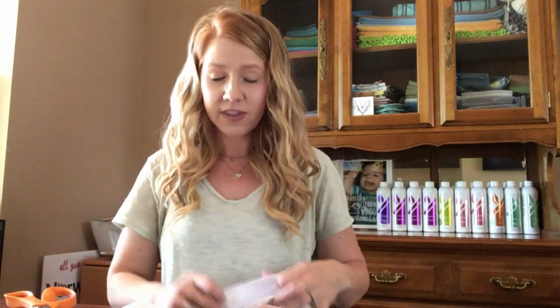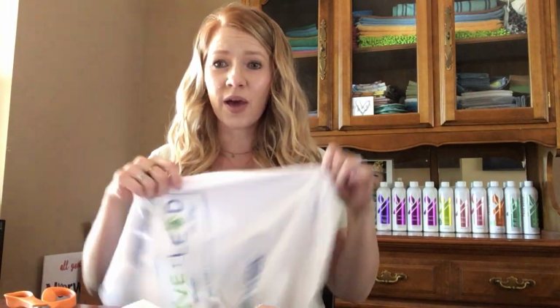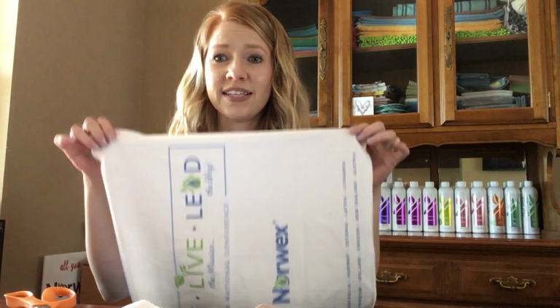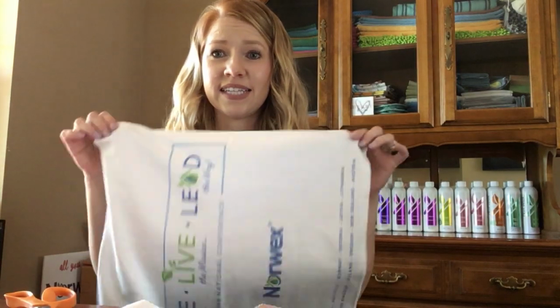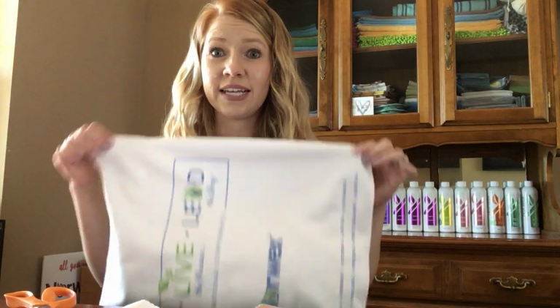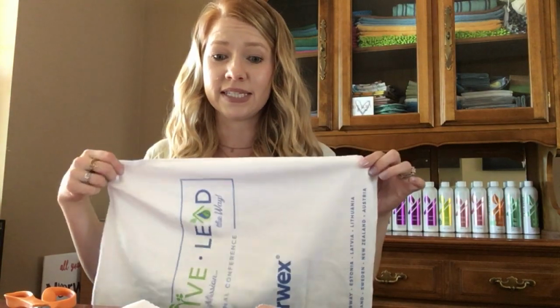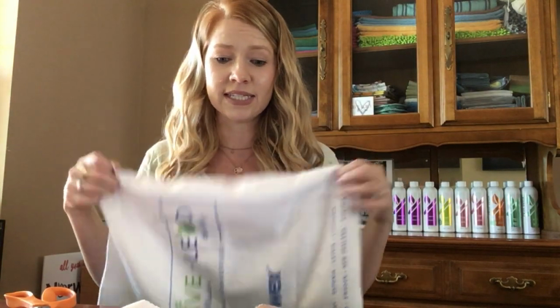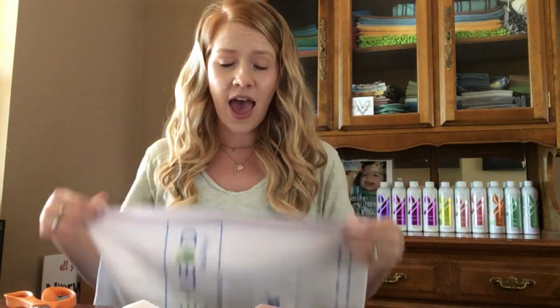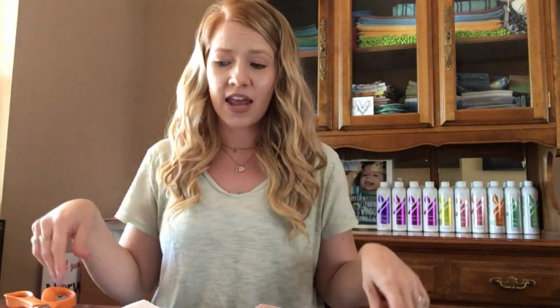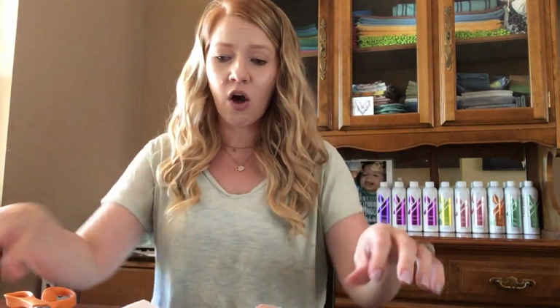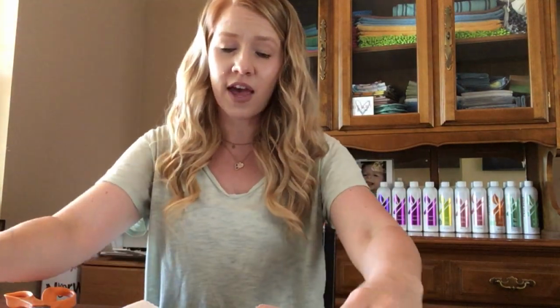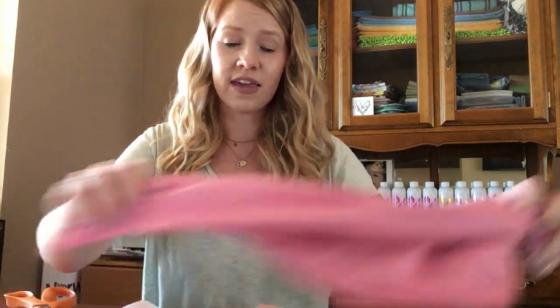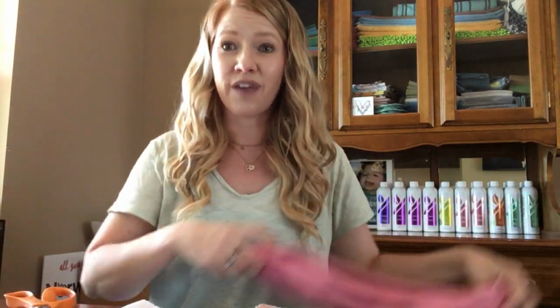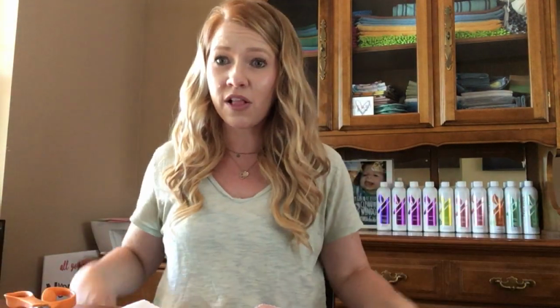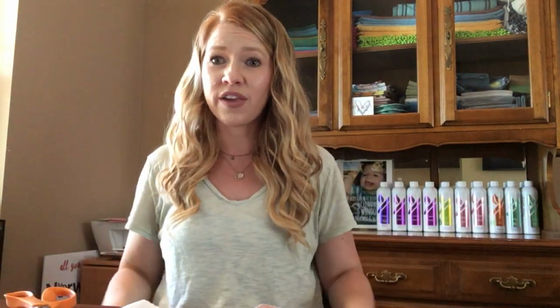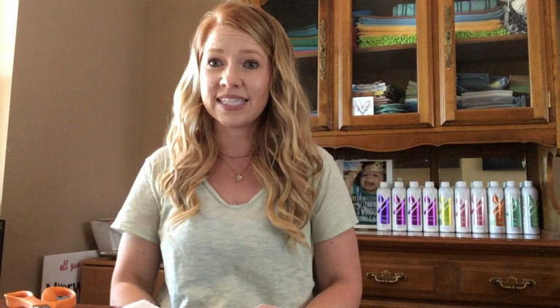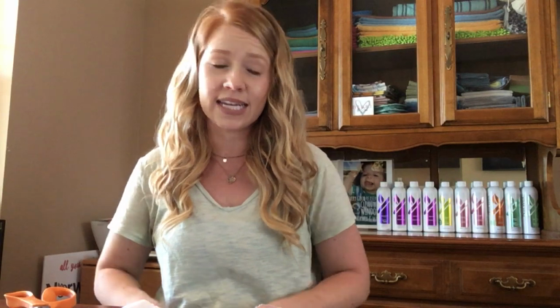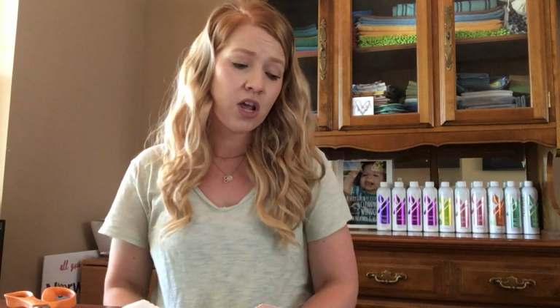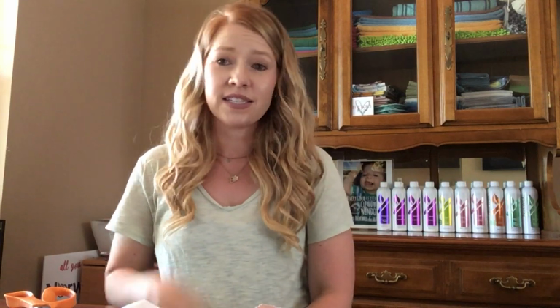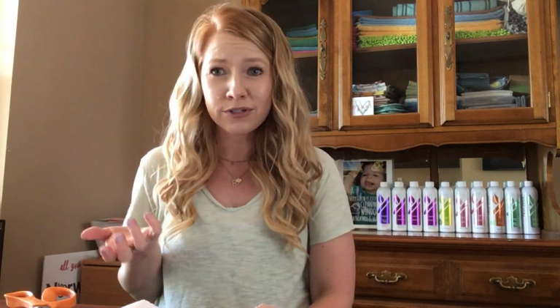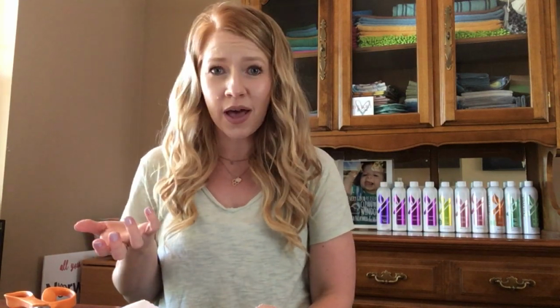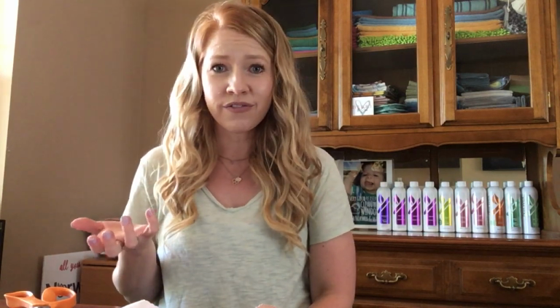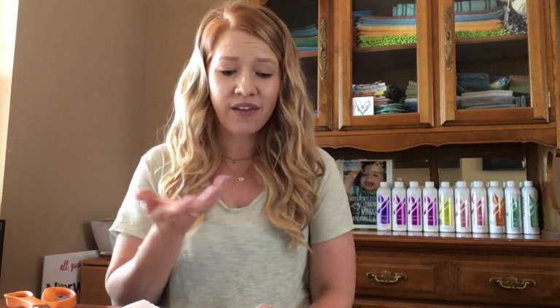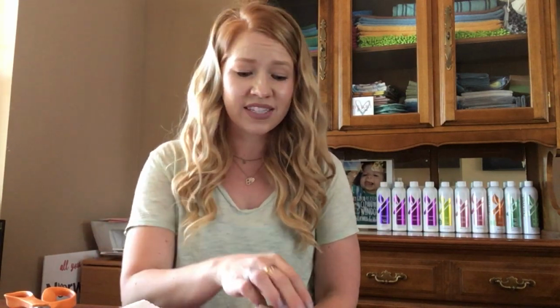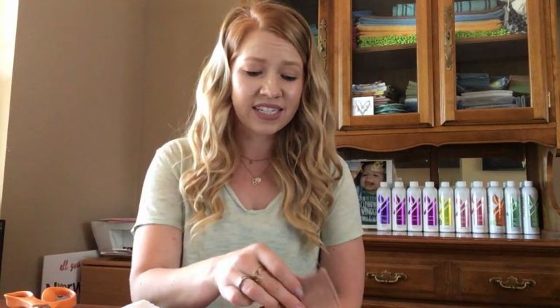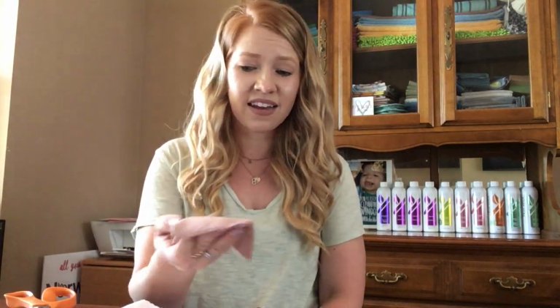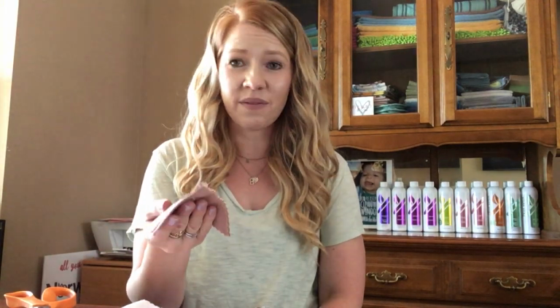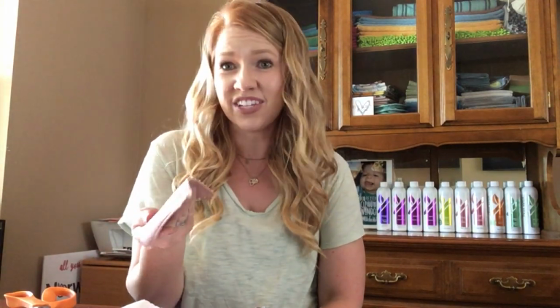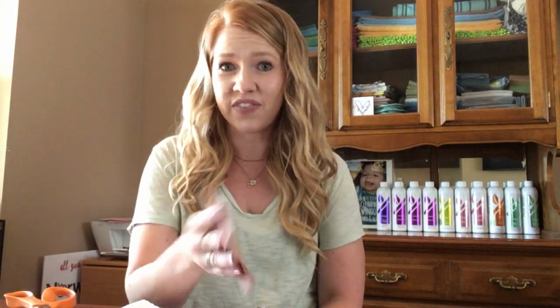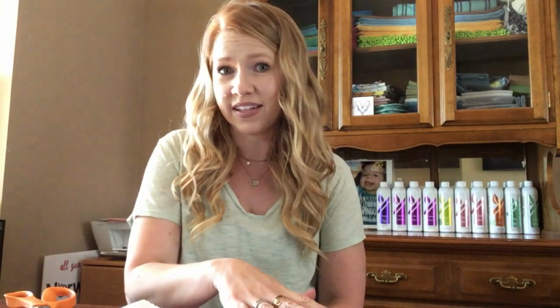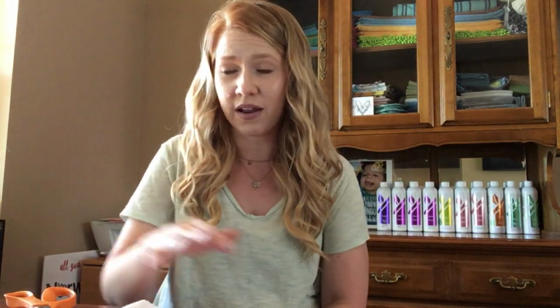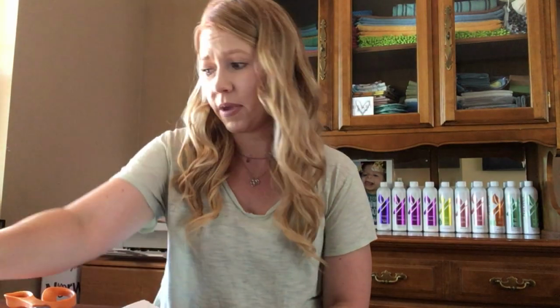So I cut the window cloth into 16 pieces and I also cut the Envirocloth into 16. Some people do 12. I find that 16 is just fine — that's big enough for me.